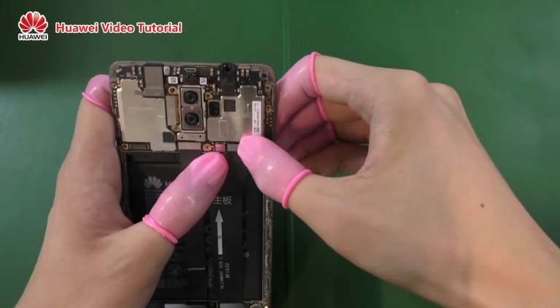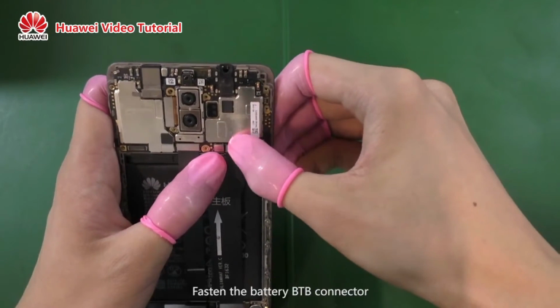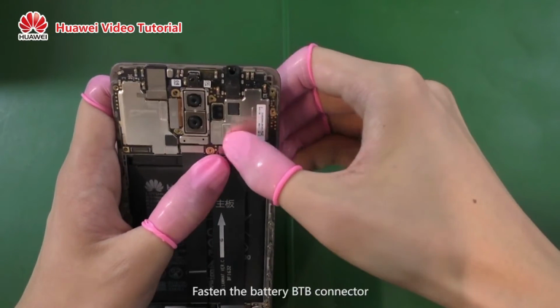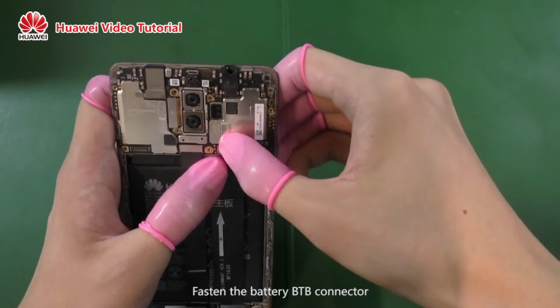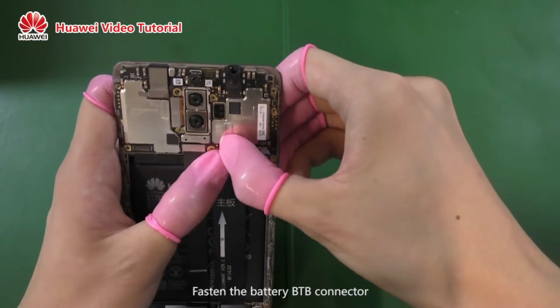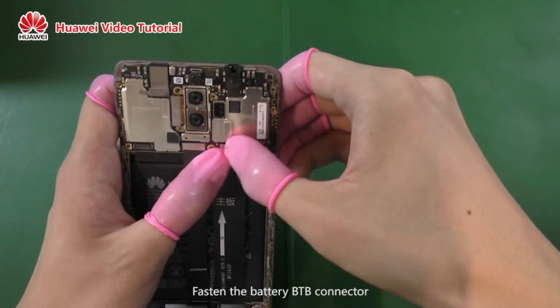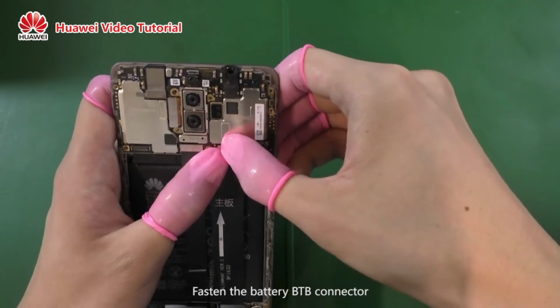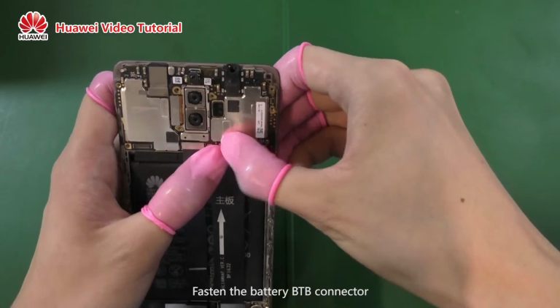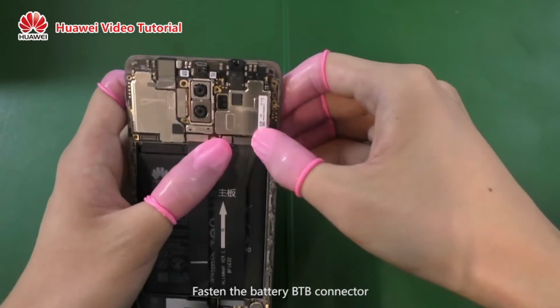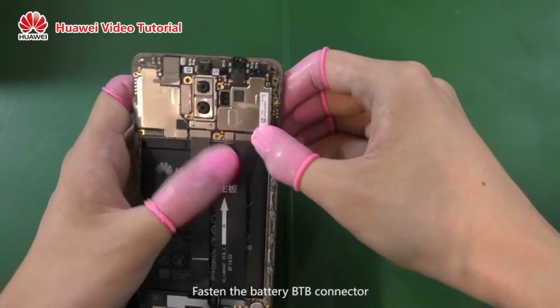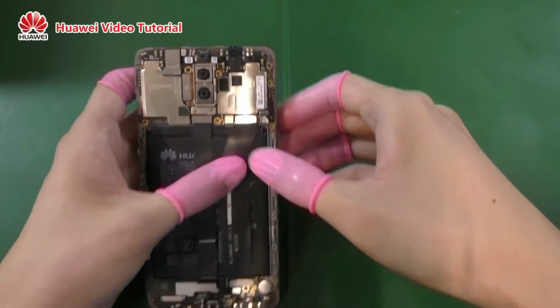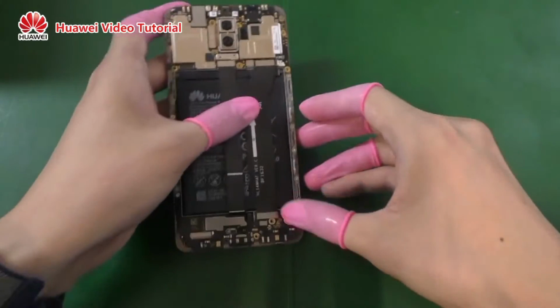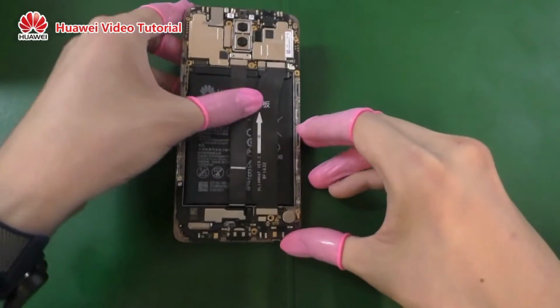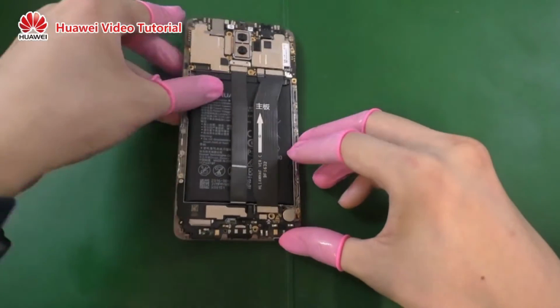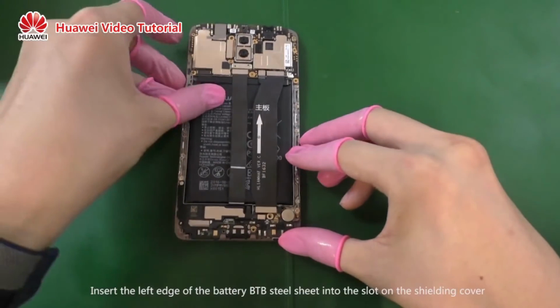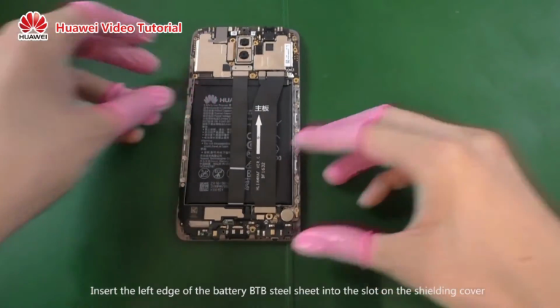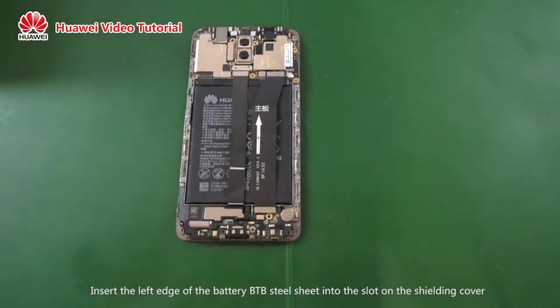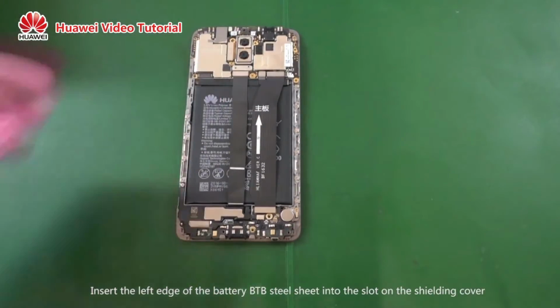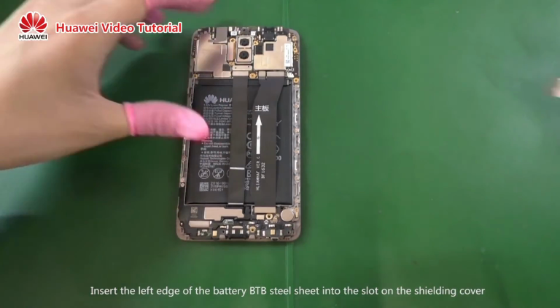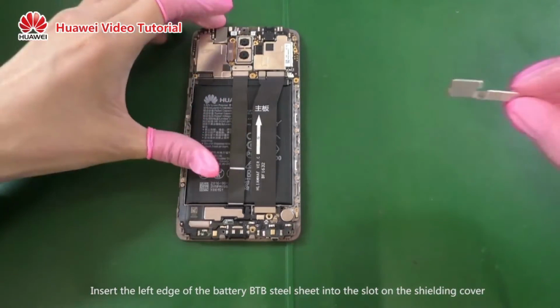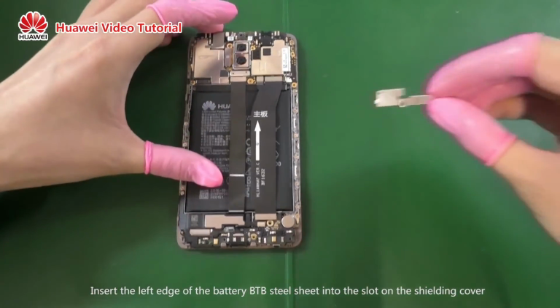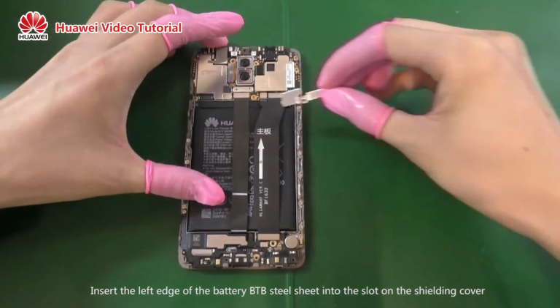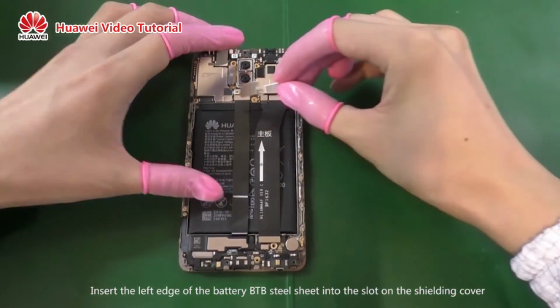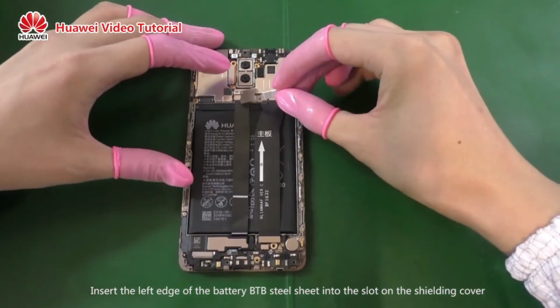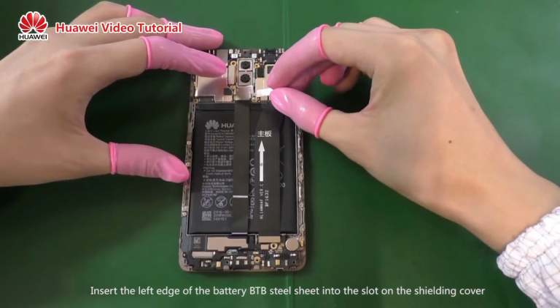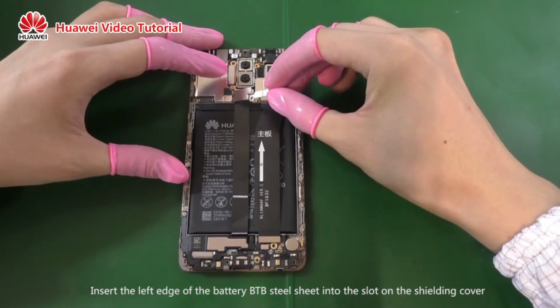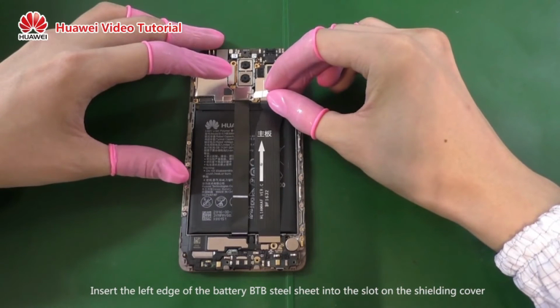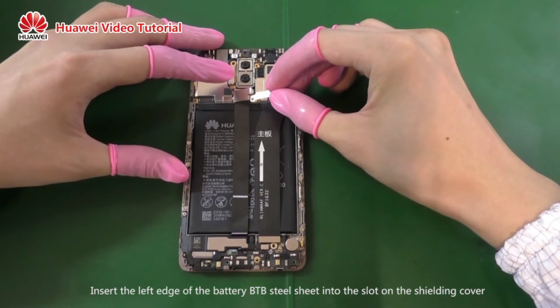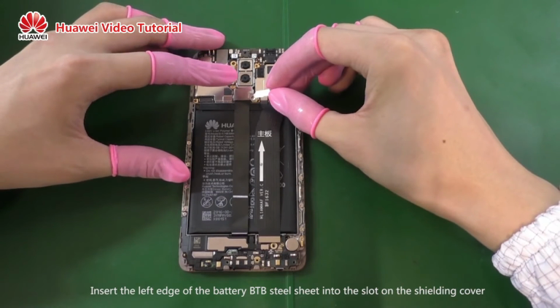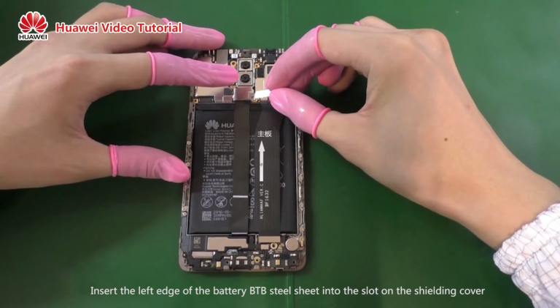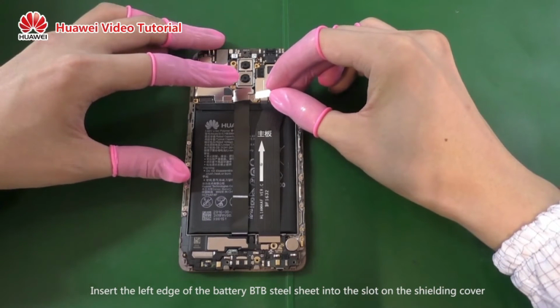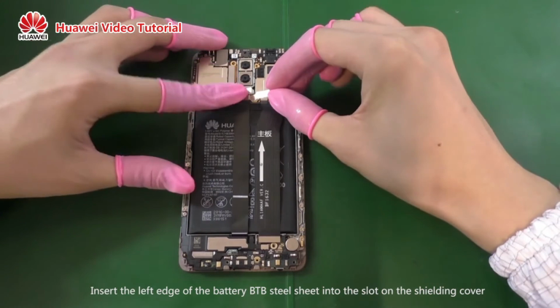Fasten the battery B2B connector. Insert the left edge of the battery B2B steel sheet into the slot on the shielding cover.